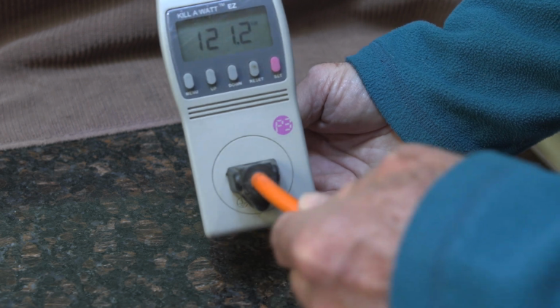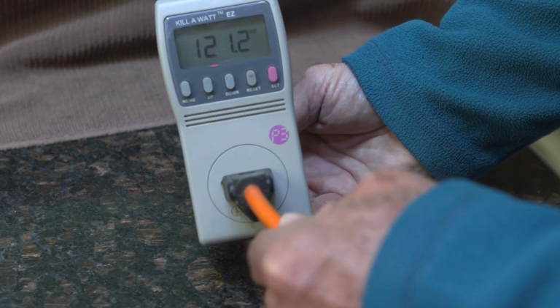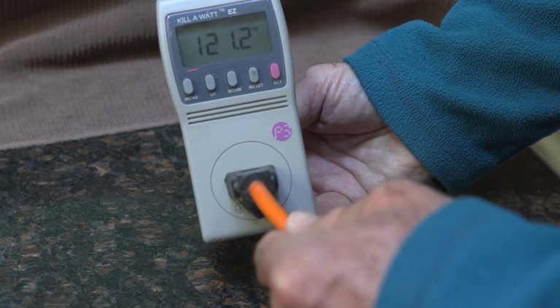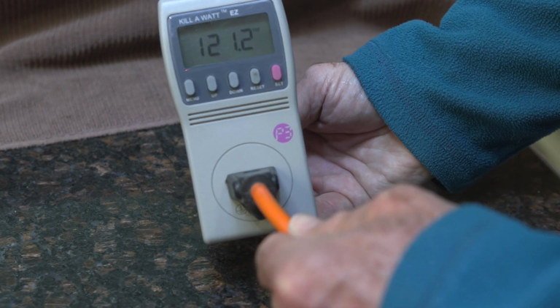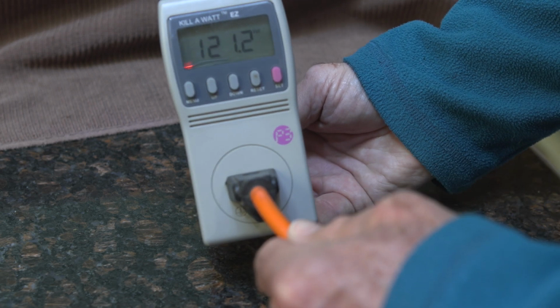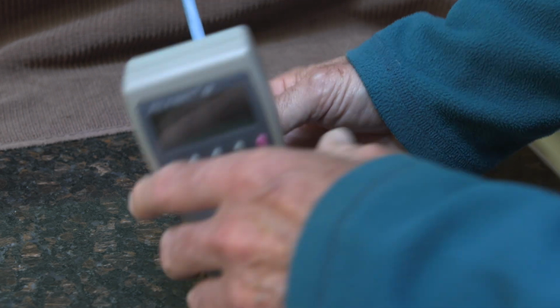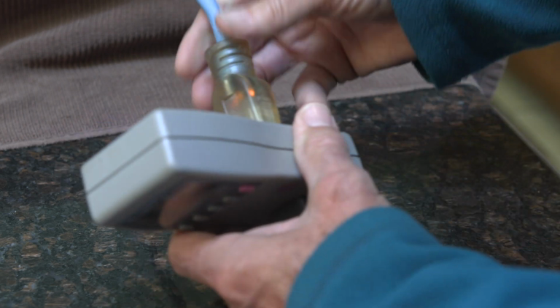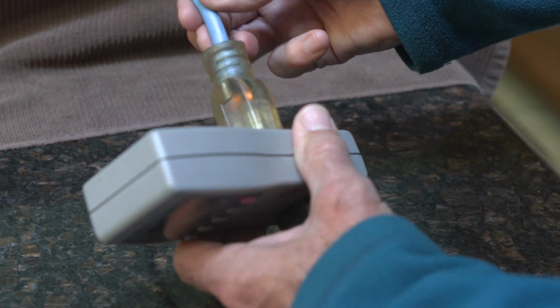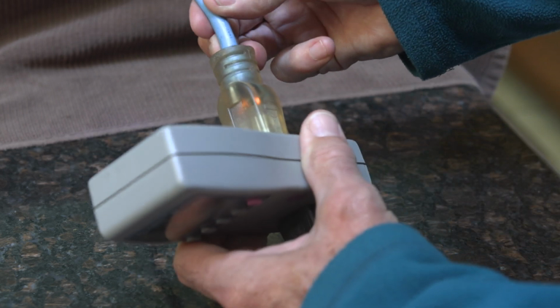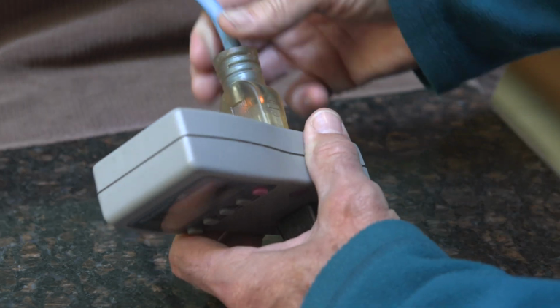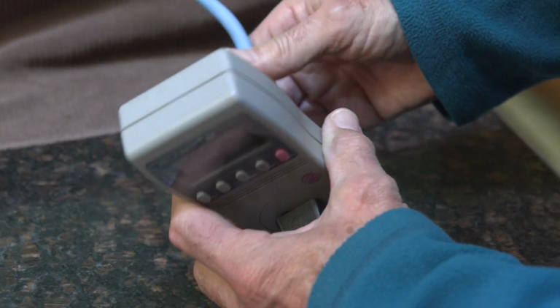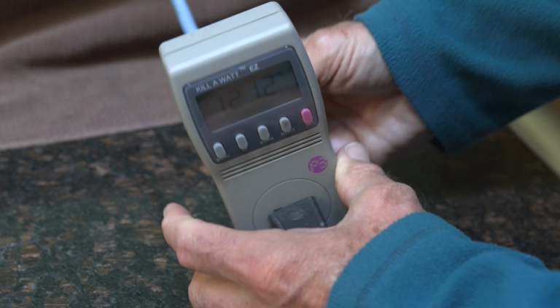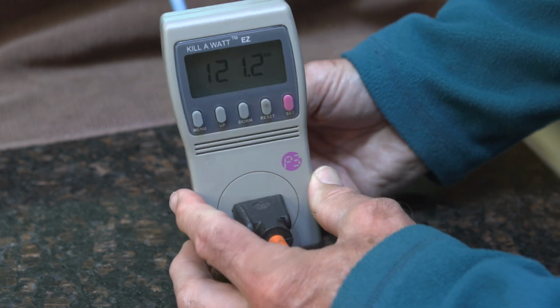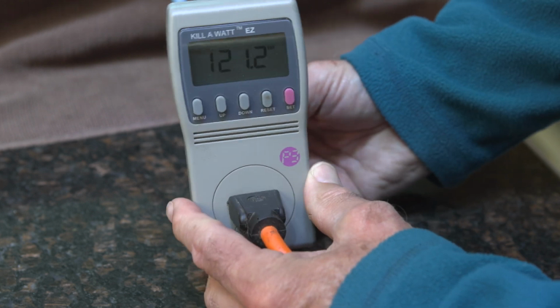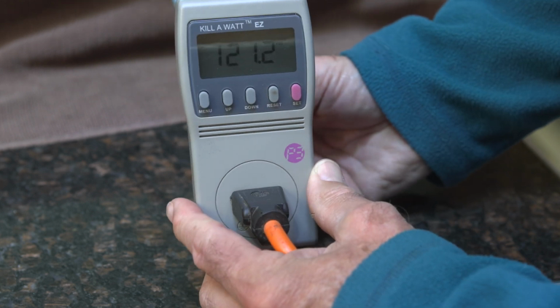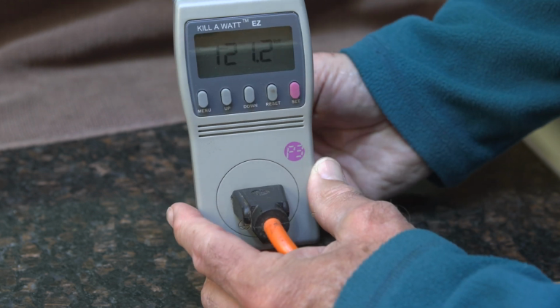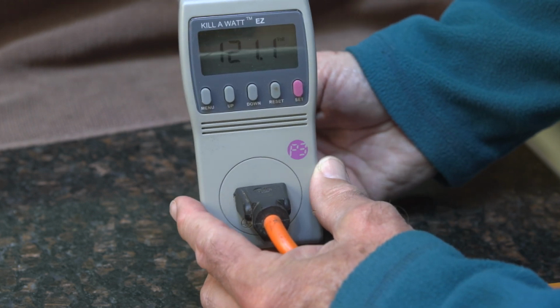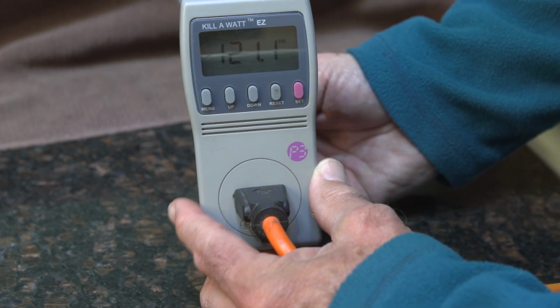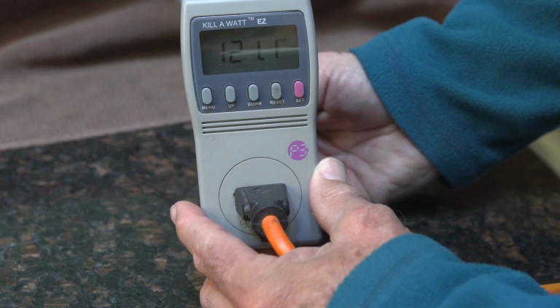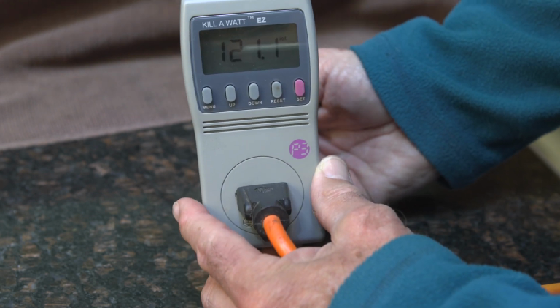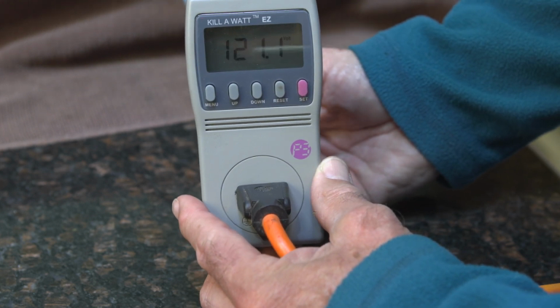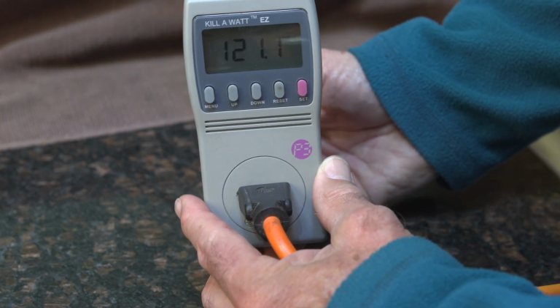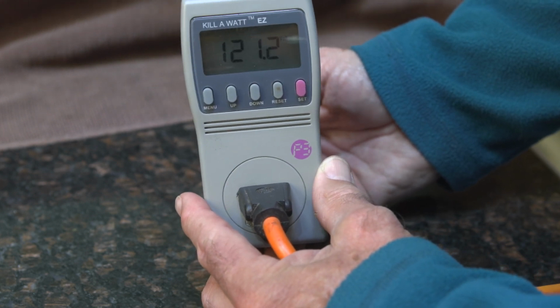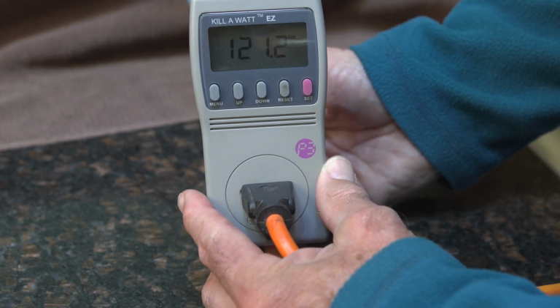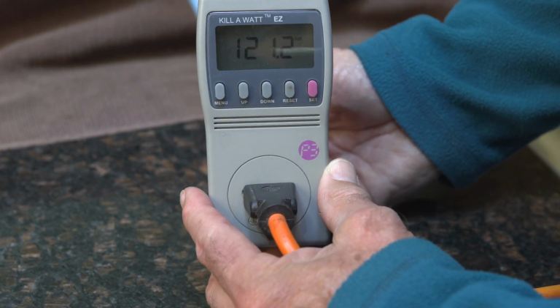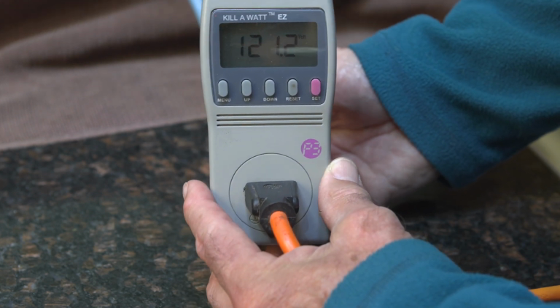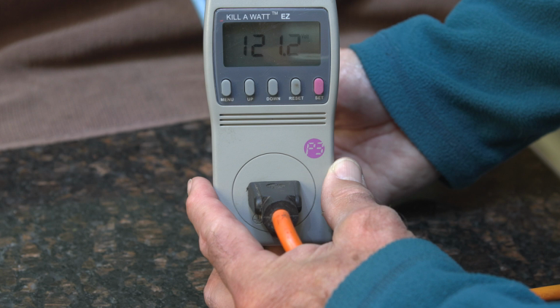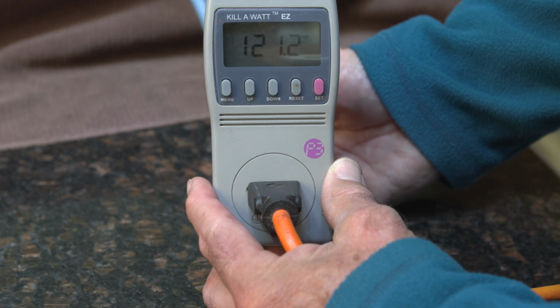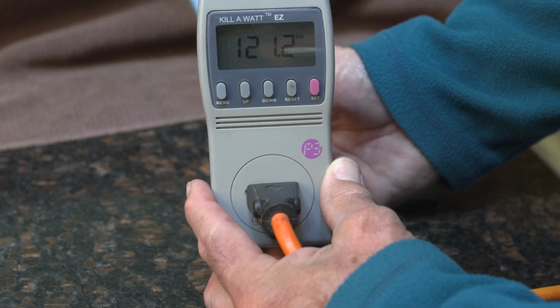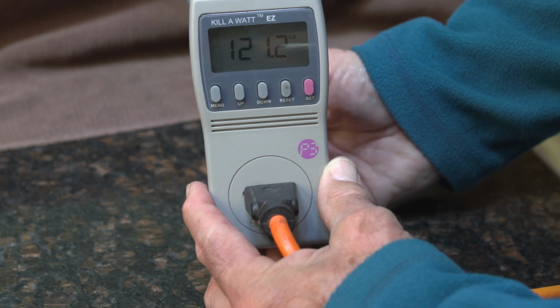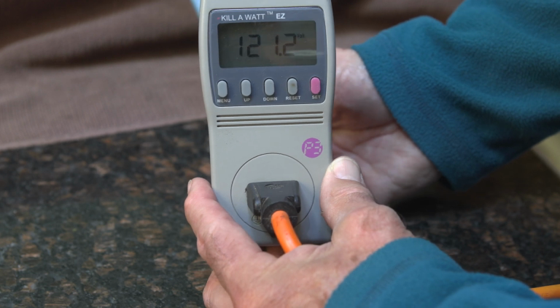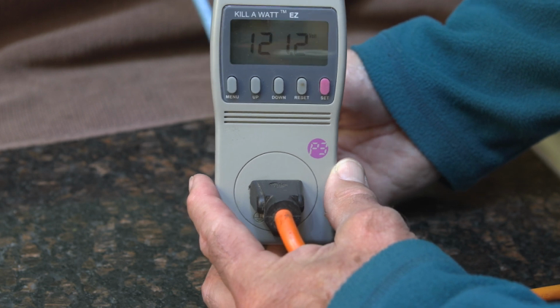One extension cord goes to the fridge and the other goes to the wall, so that way you can push the fridge back out of the way and it's not interfering with the family's day-to-day business over the next couple of days when we do this analysis.